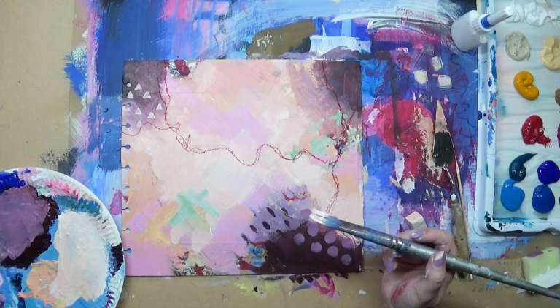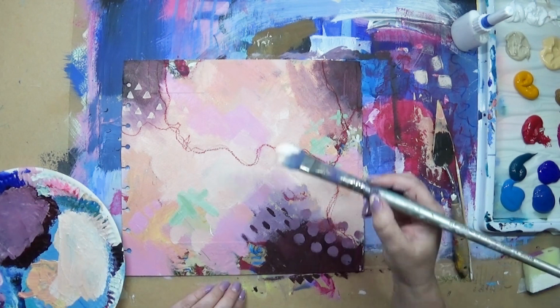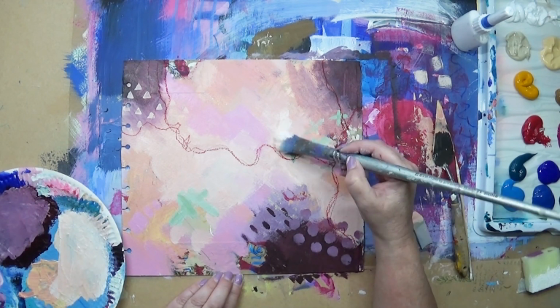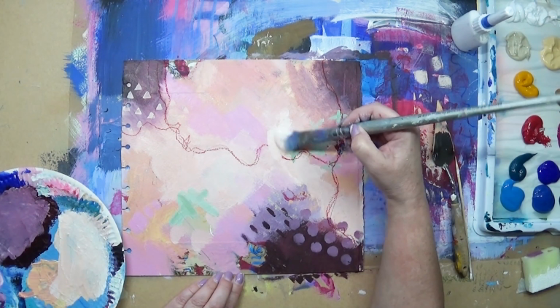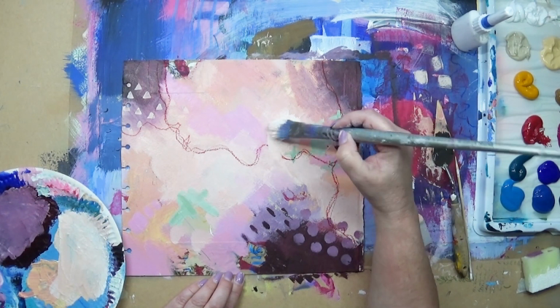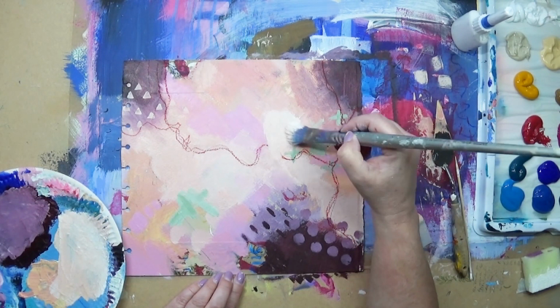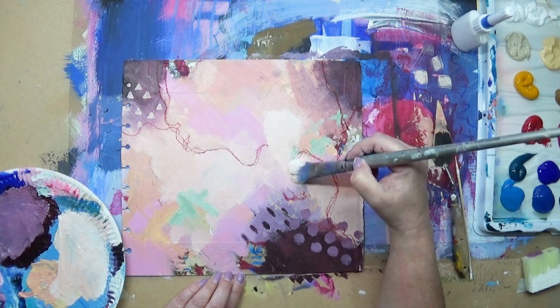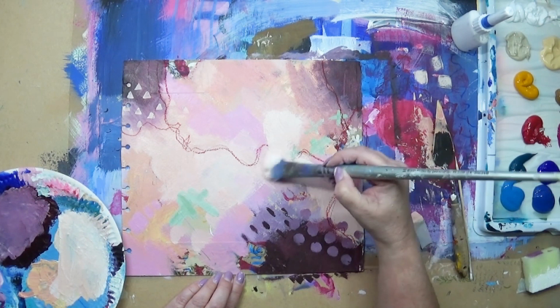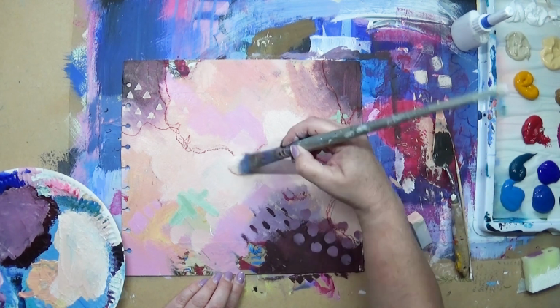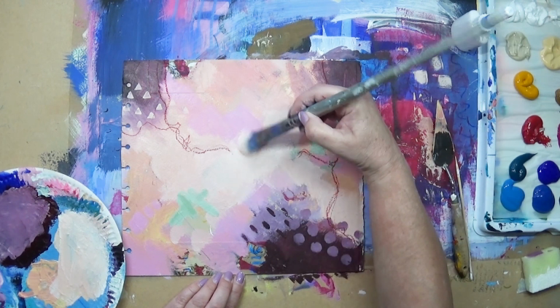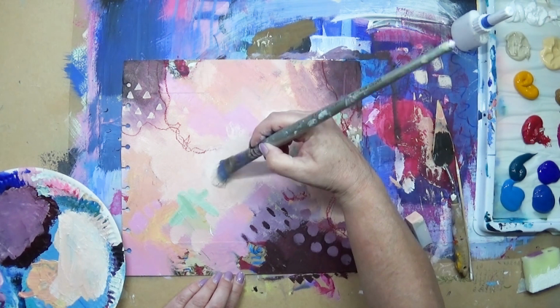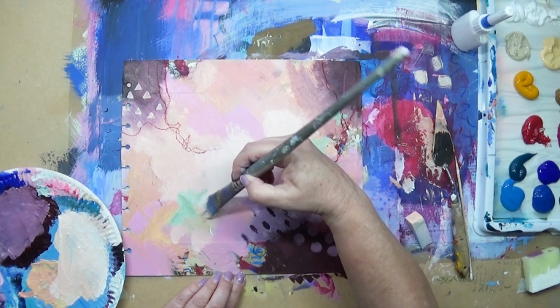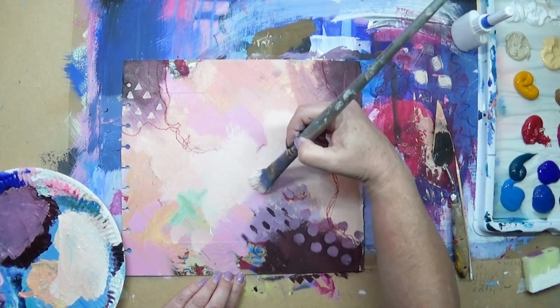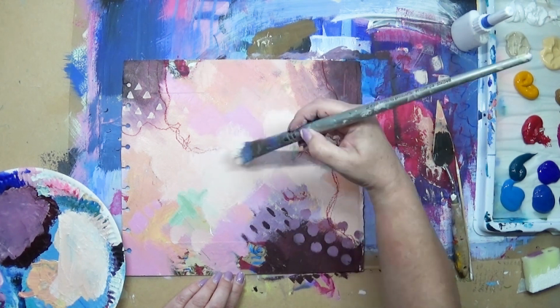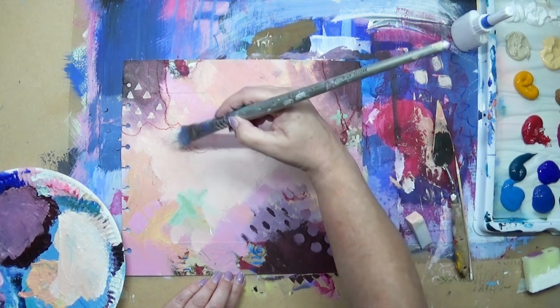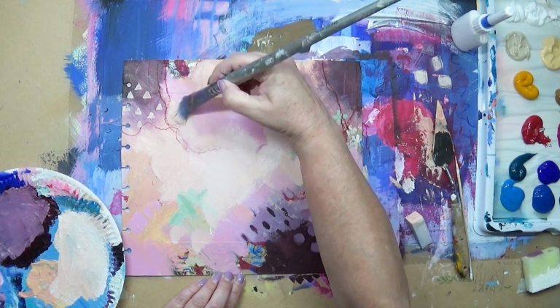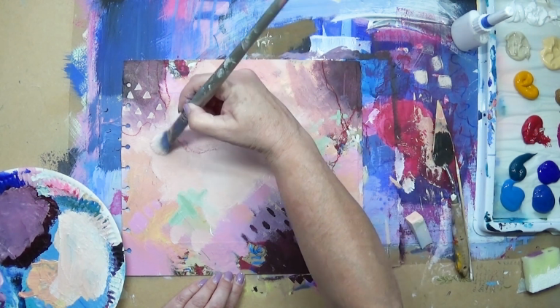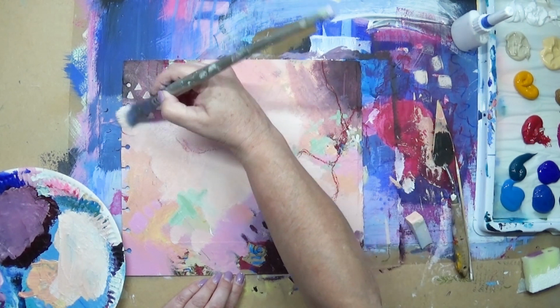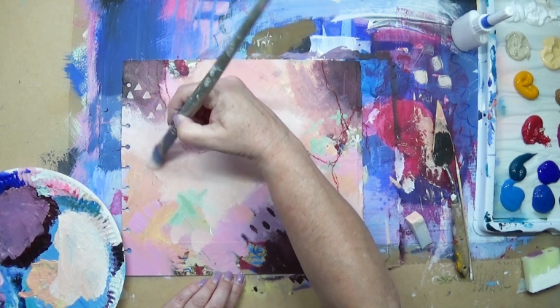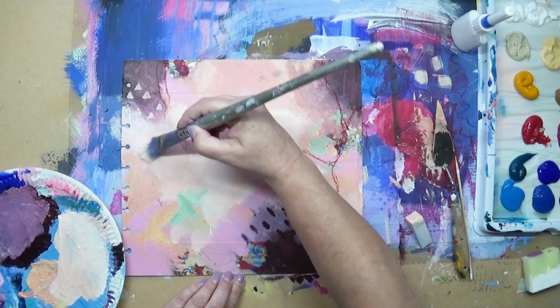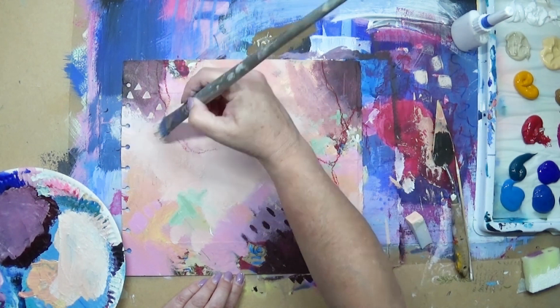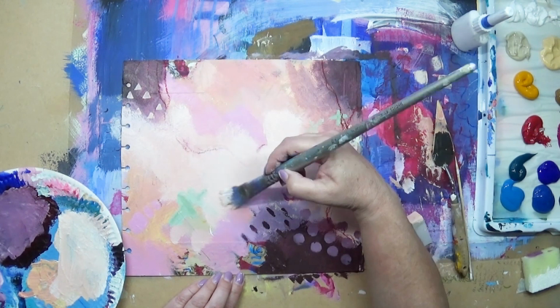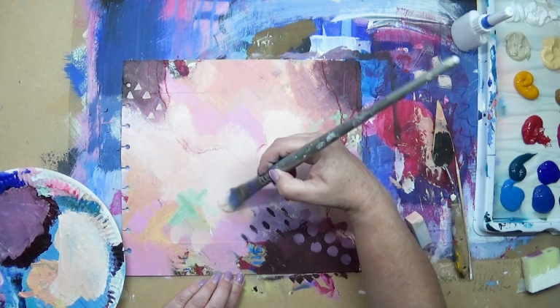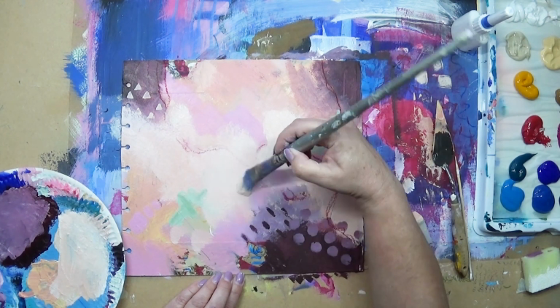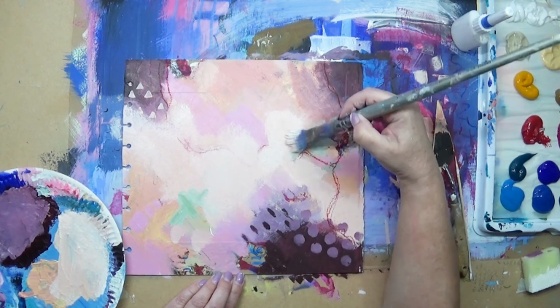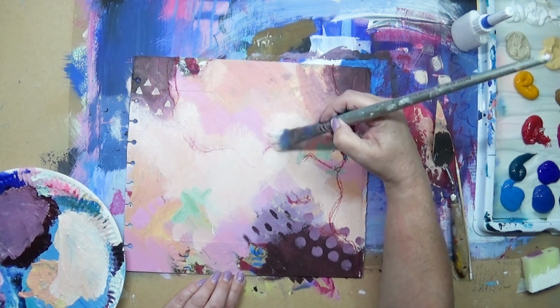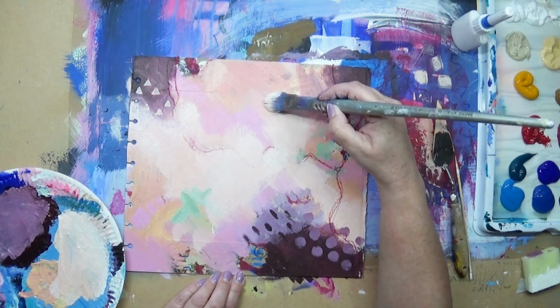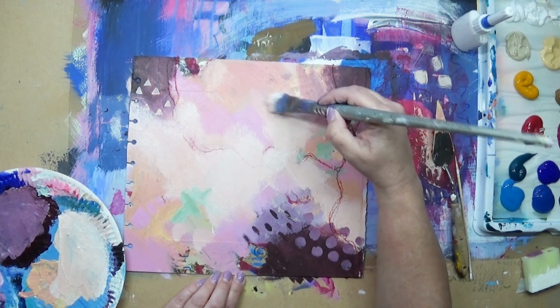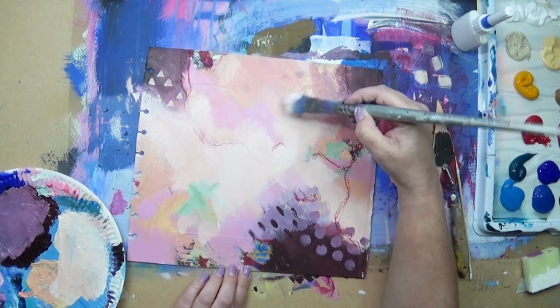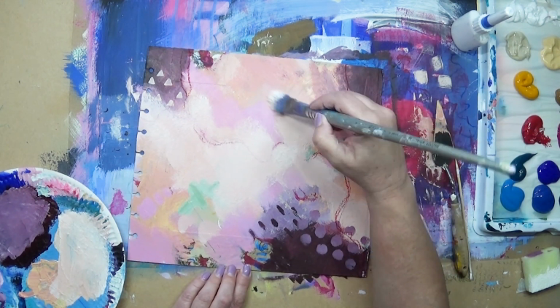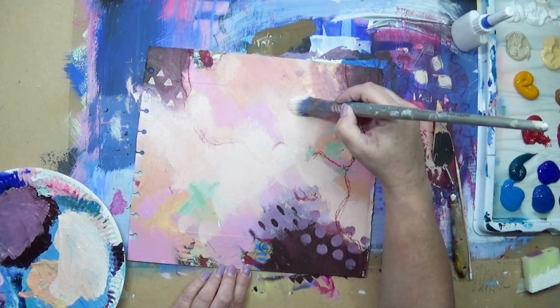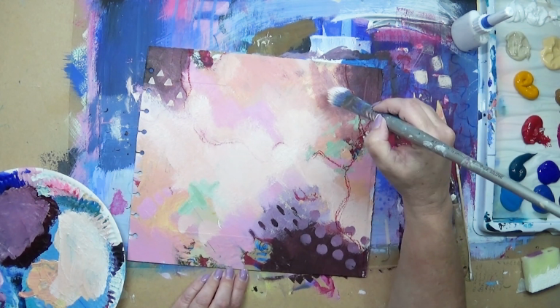Now I'm going over some of the areas blending some of the oil pastel marks in — they still show through slightly. This is the white mixed in with the peachy color that I've got blended there now.